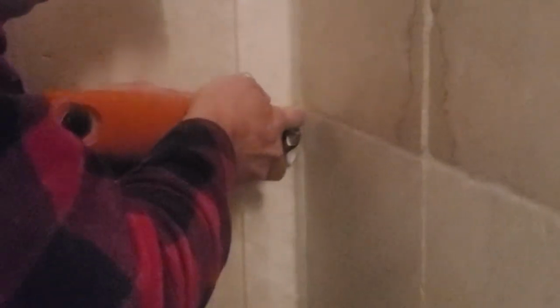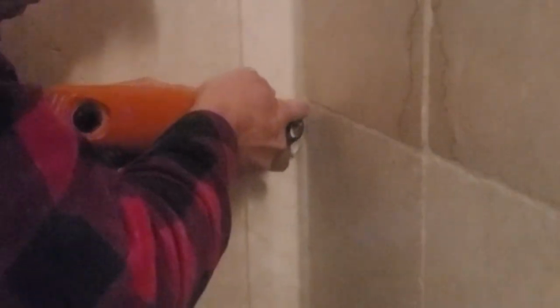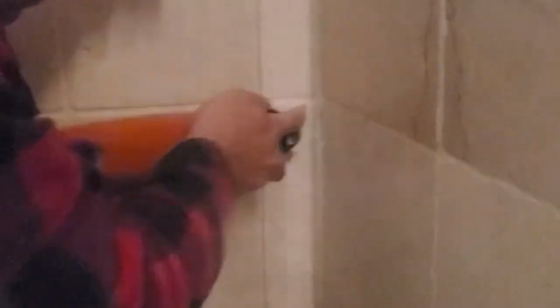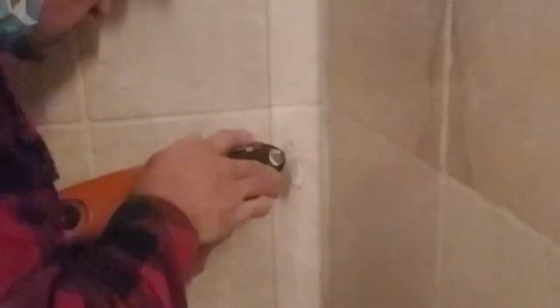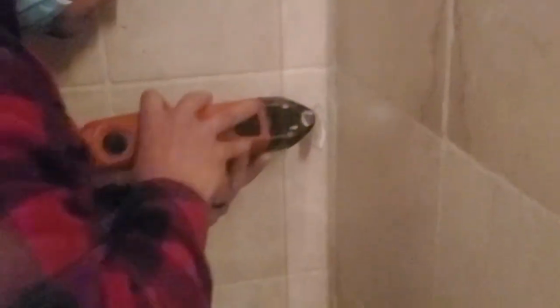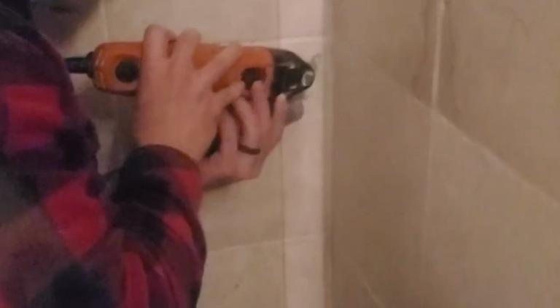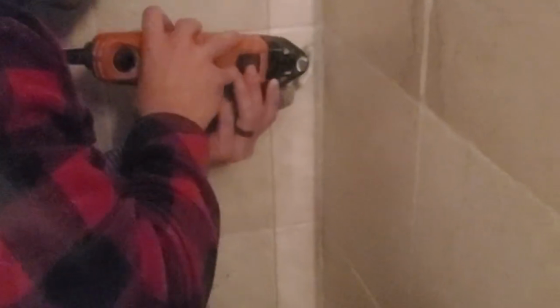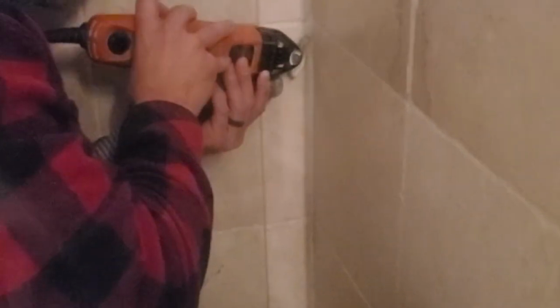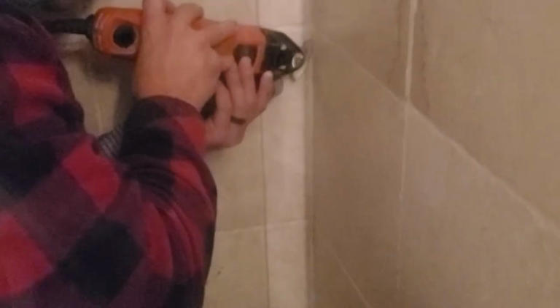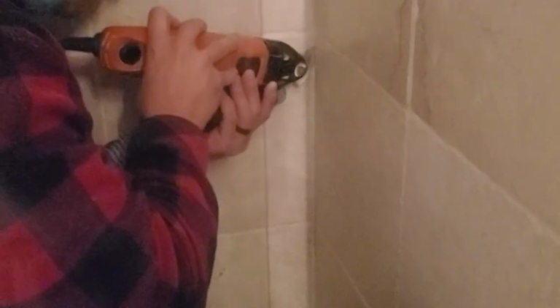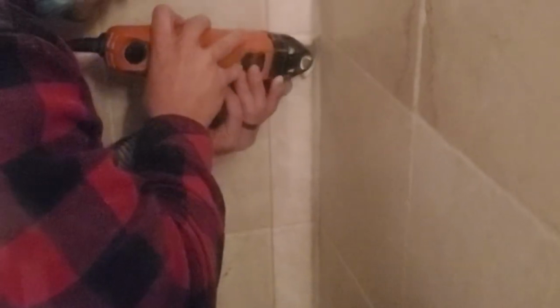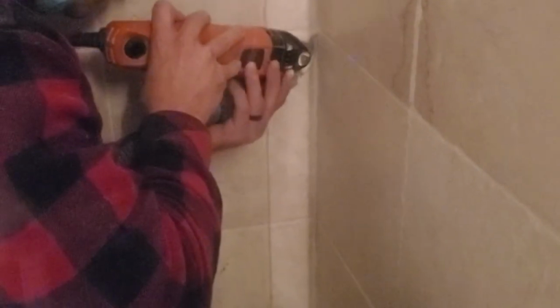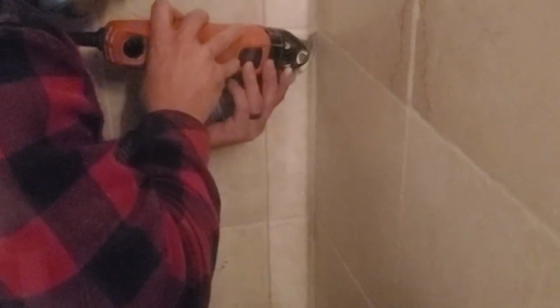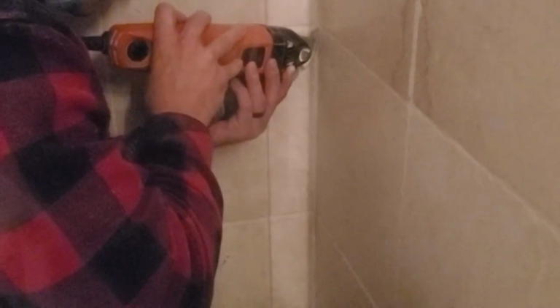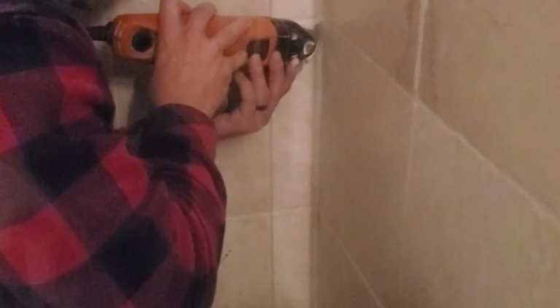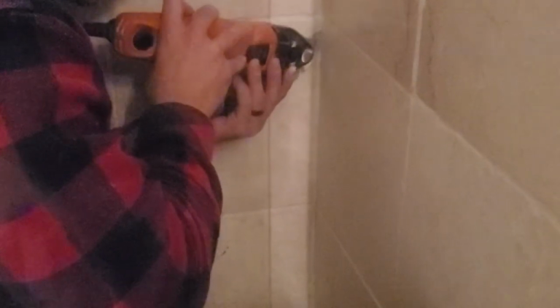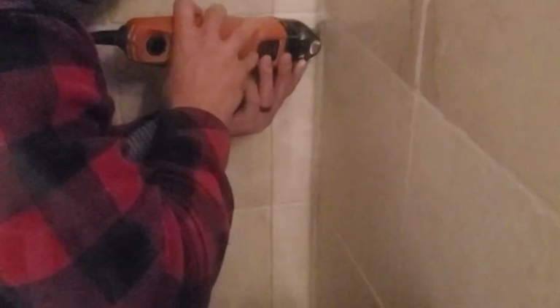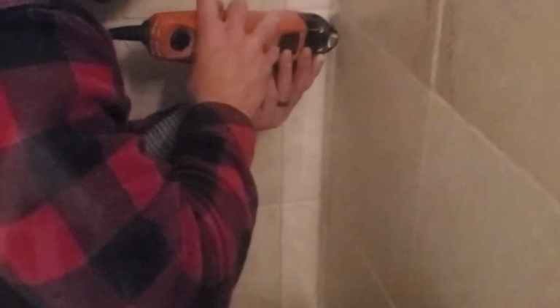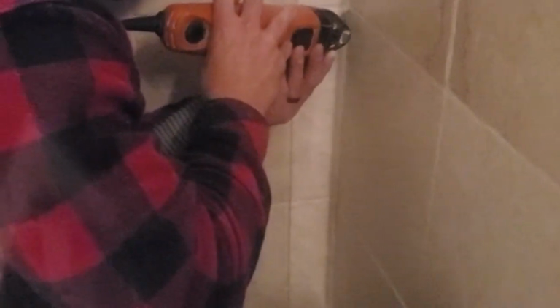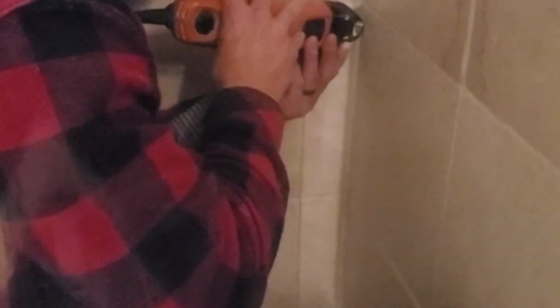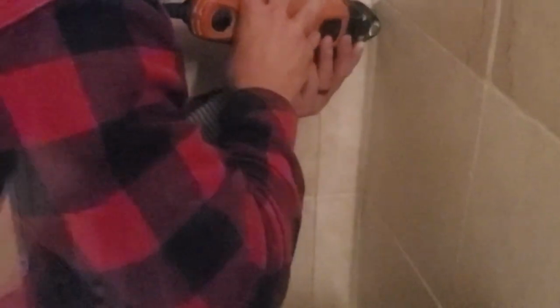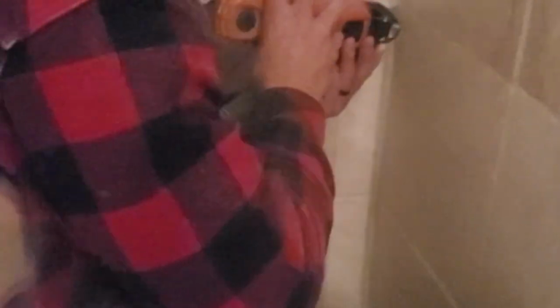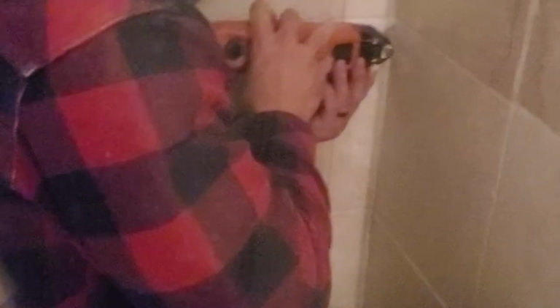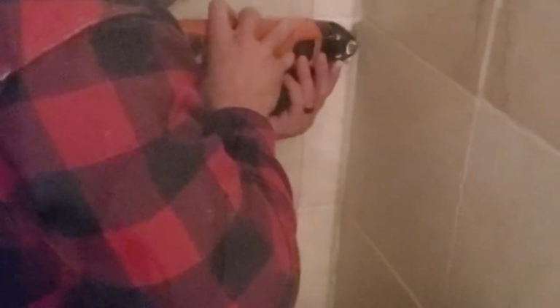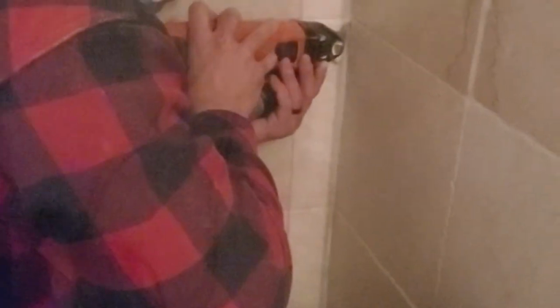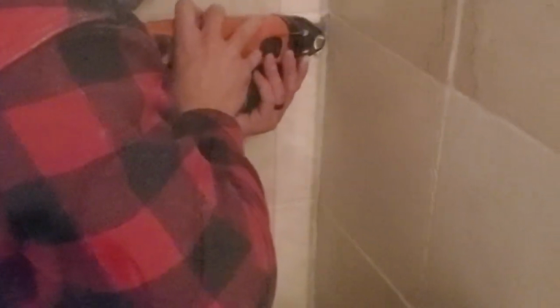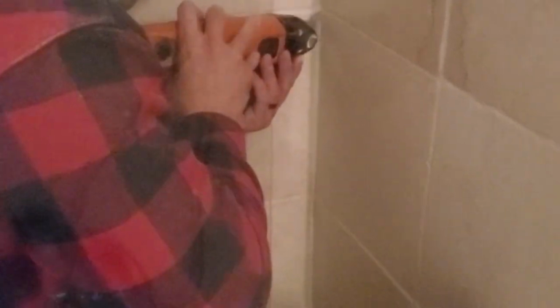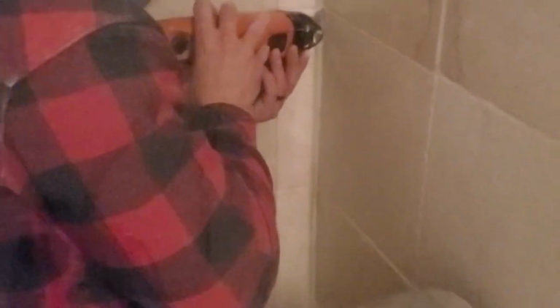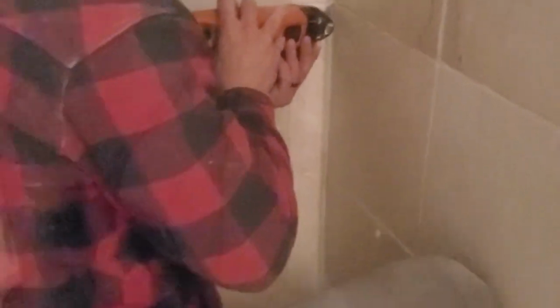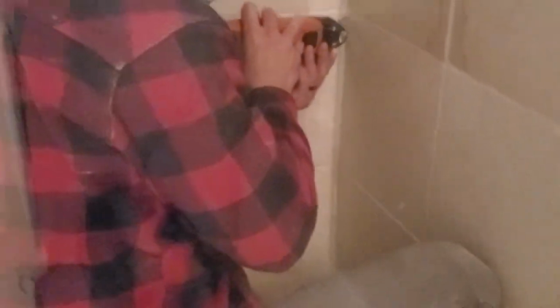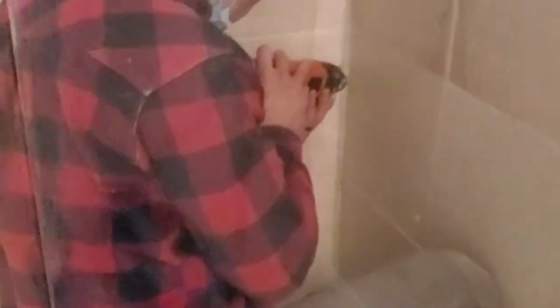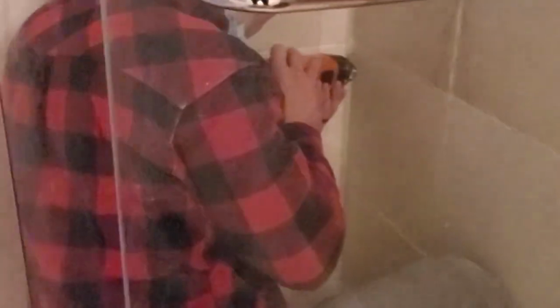Definitely wear ear protection. If you don't have a supercut, you can just get any type of oscillating tool with a diamond grout bit or a grout blade. They all work pretty much the same.